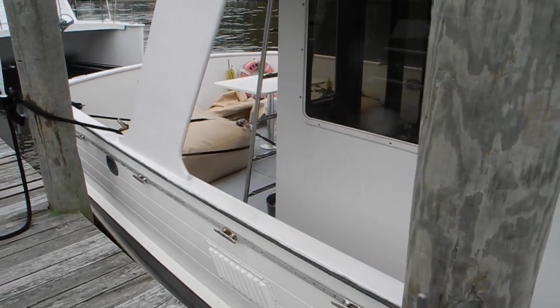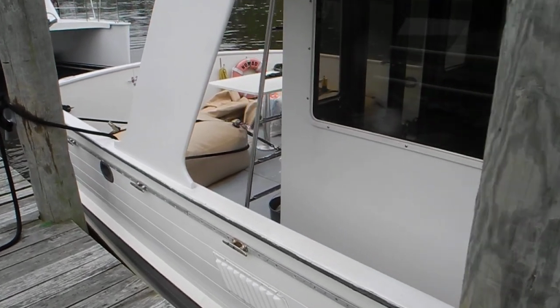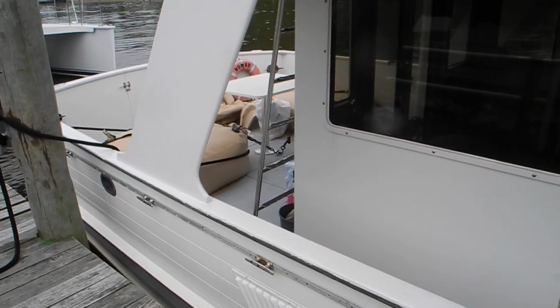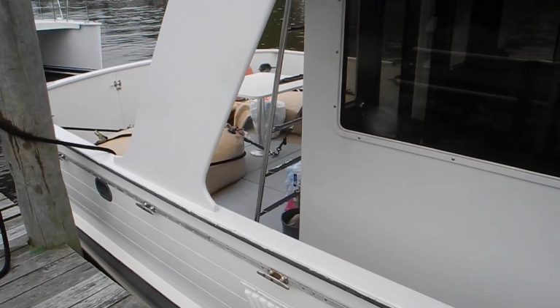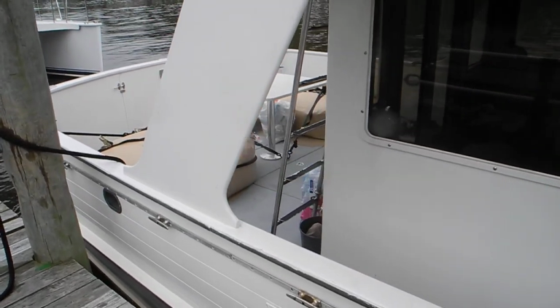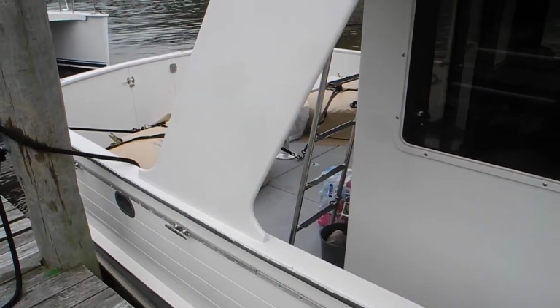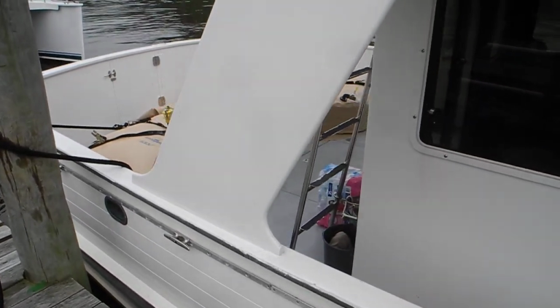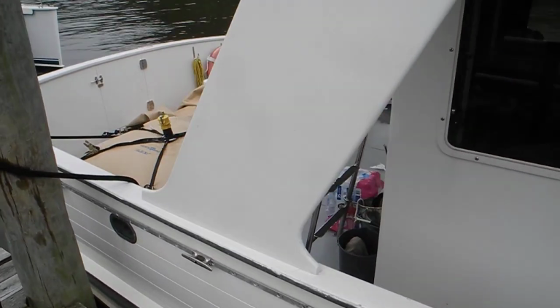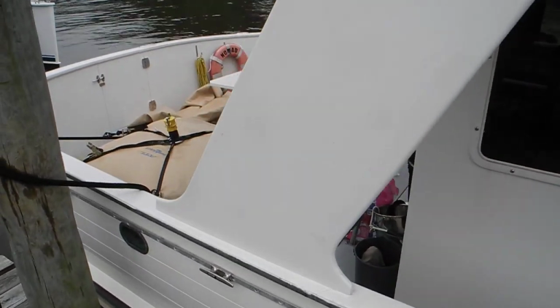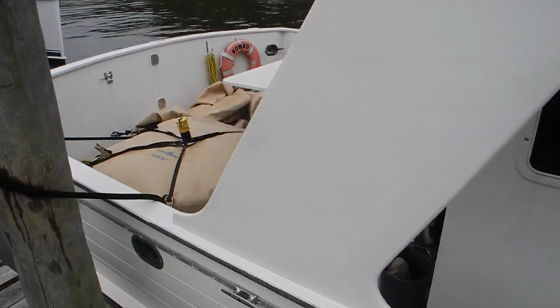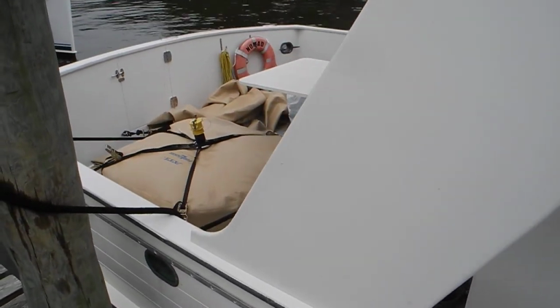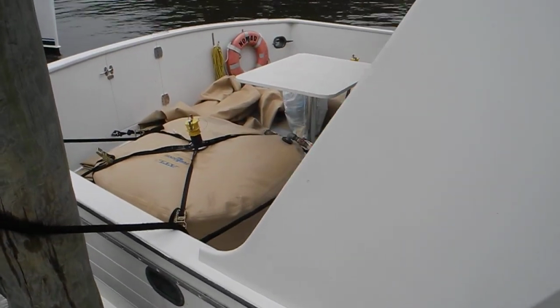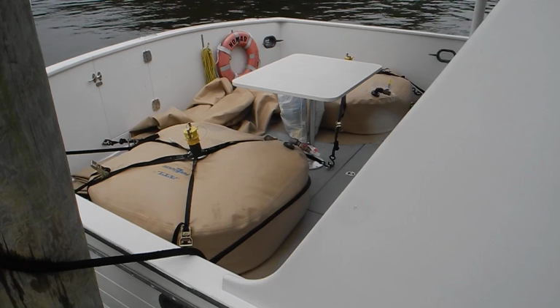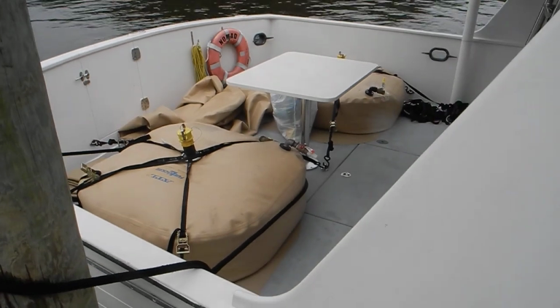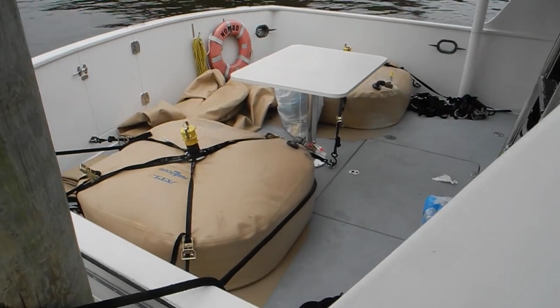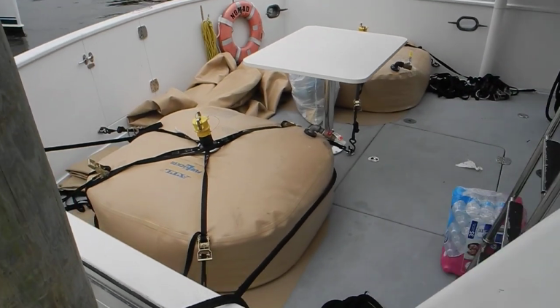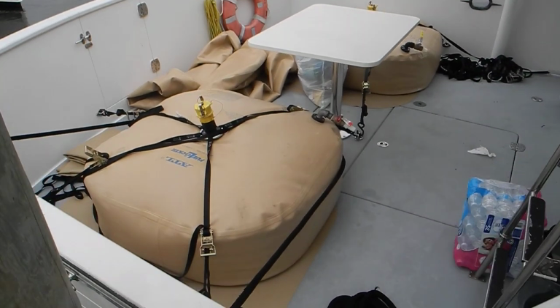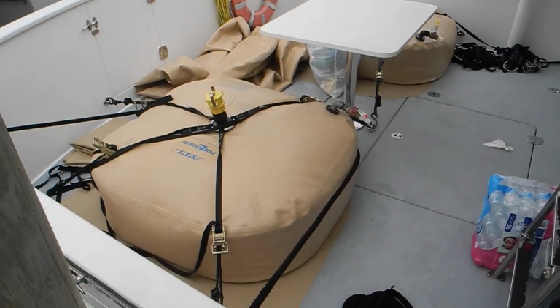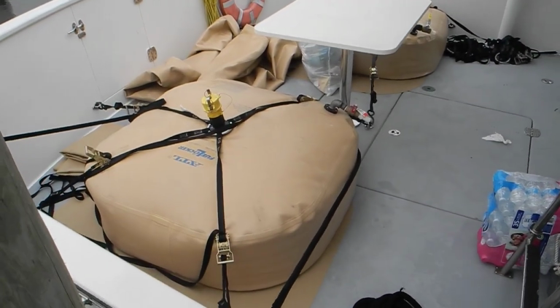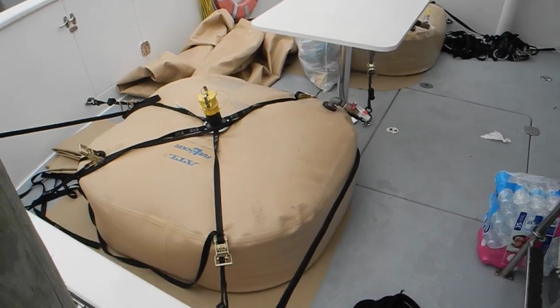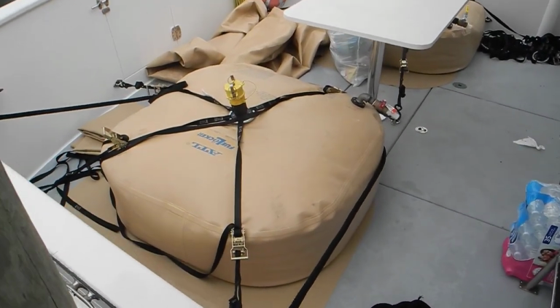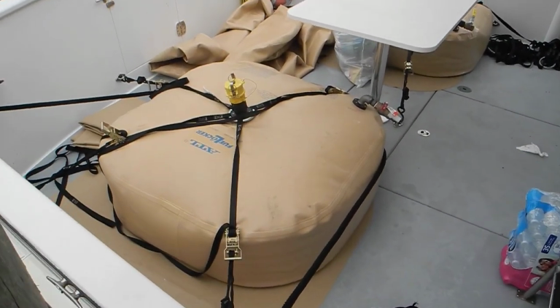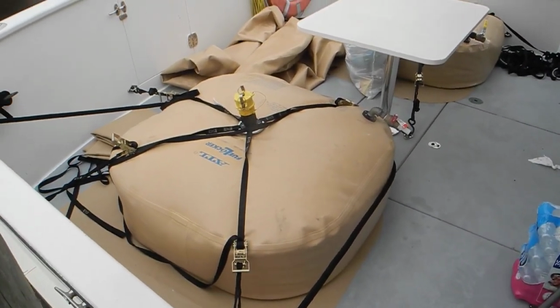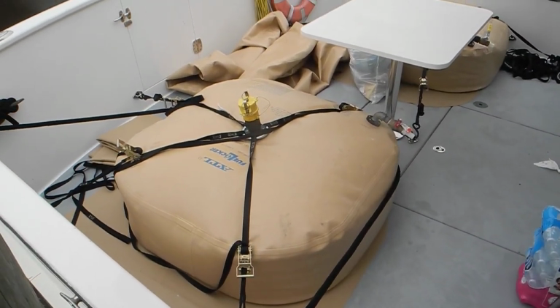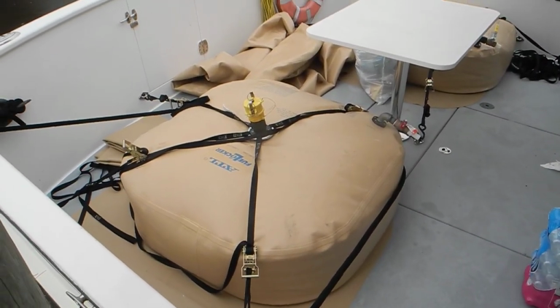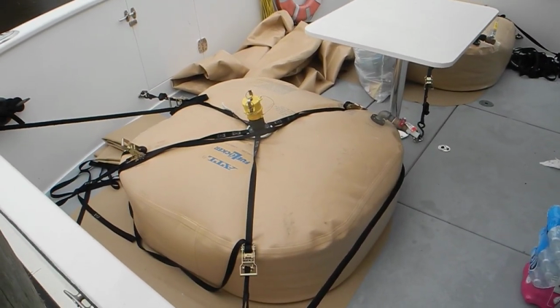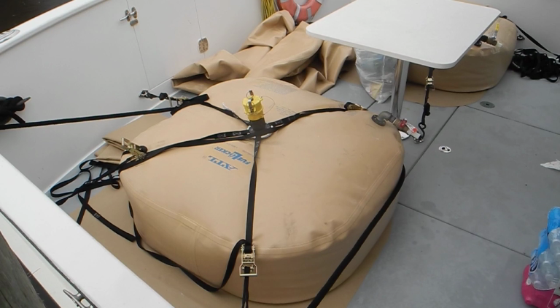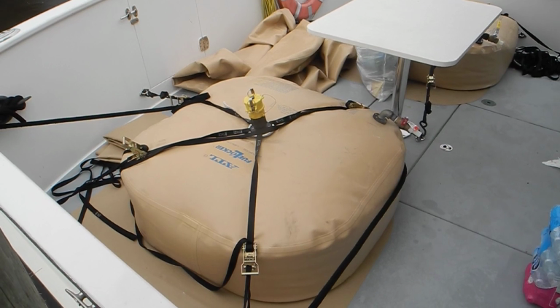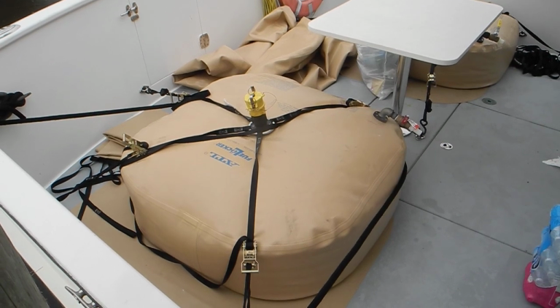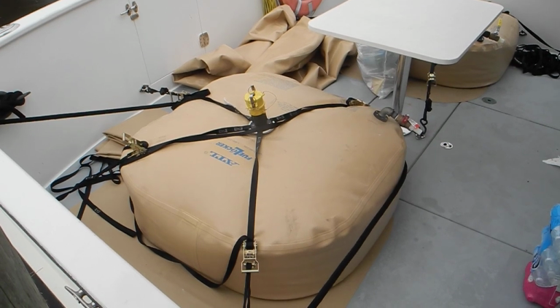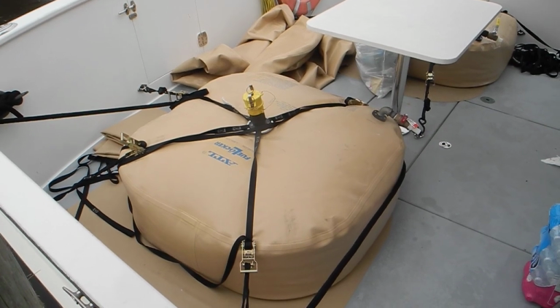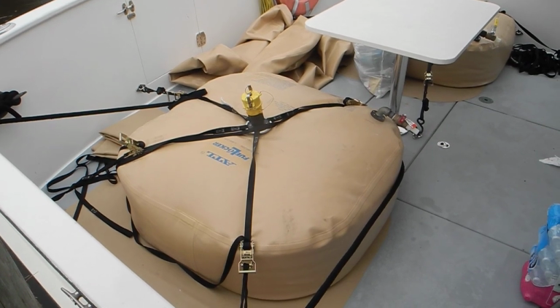In addition to stability concerns, you also have to look at each one of these bladders — 150 gallons times seven pounds per gallon. Will the deck structure support that additional weight?